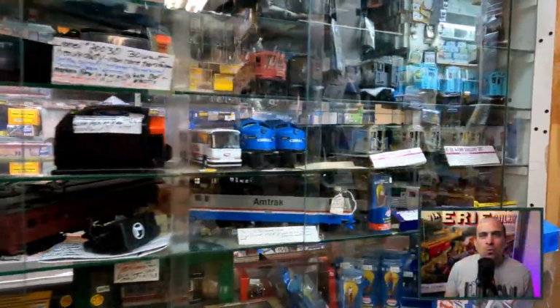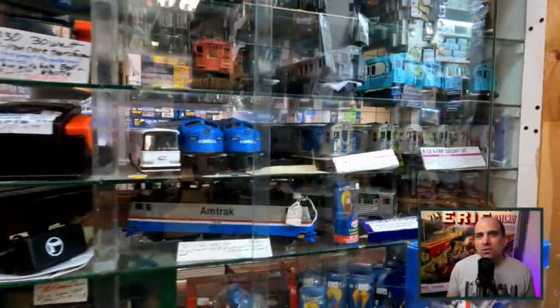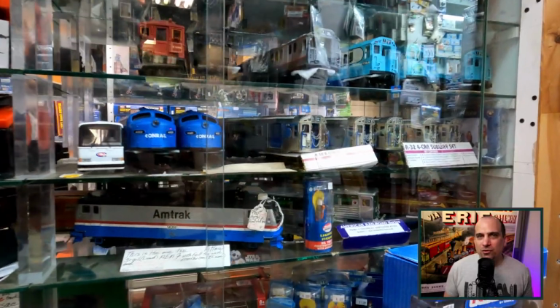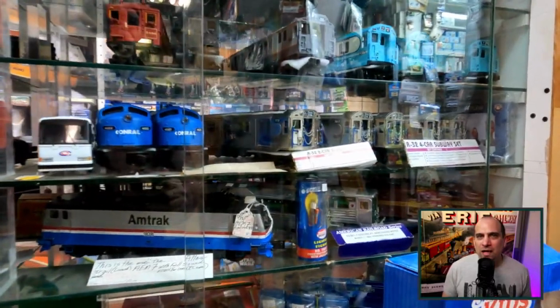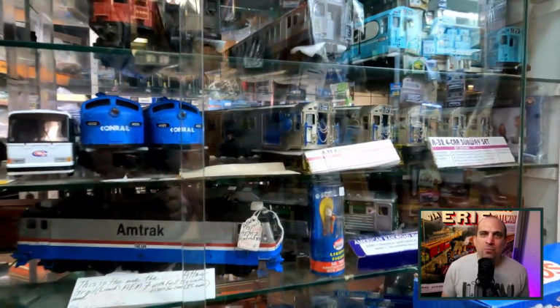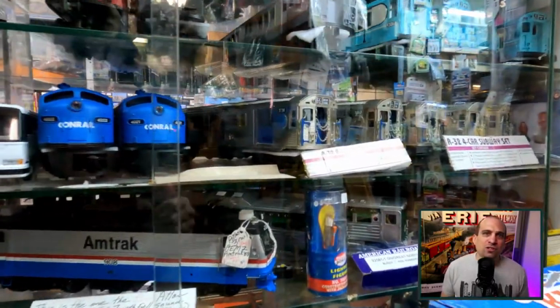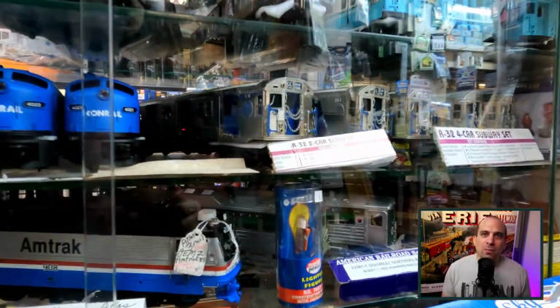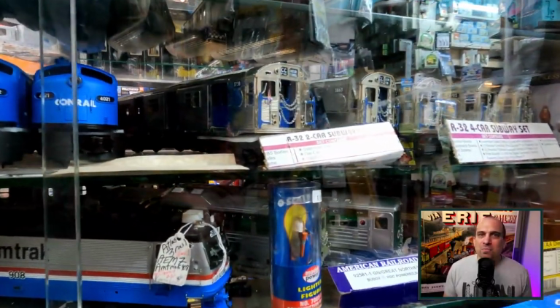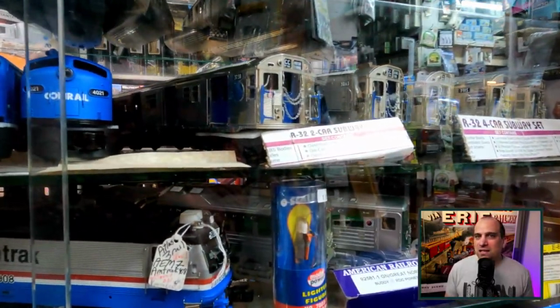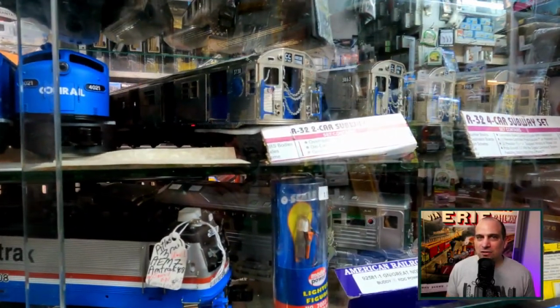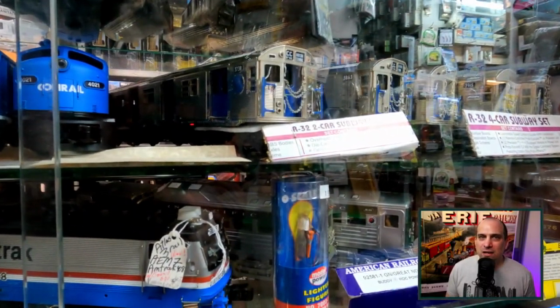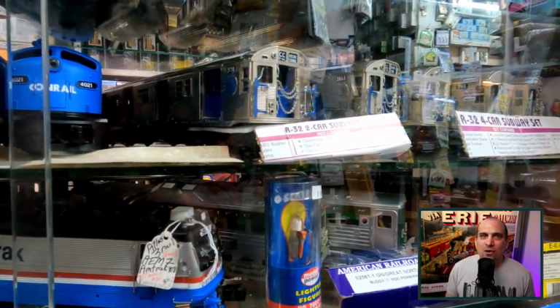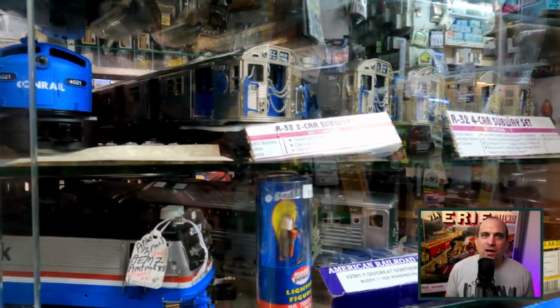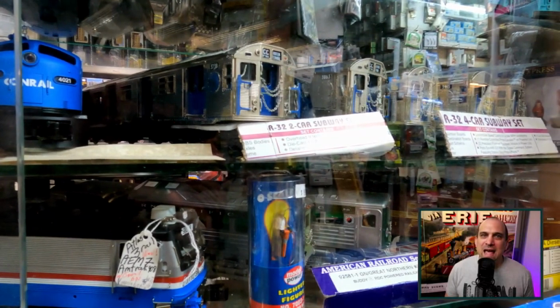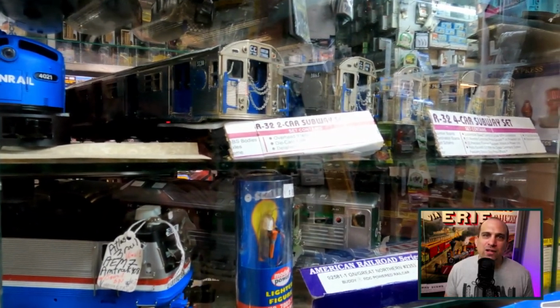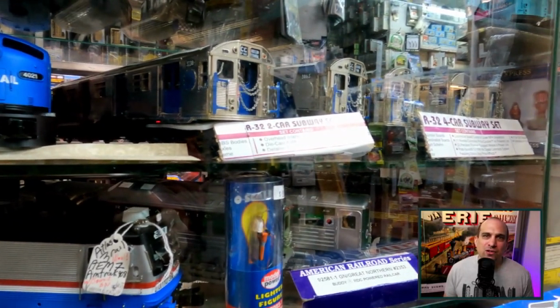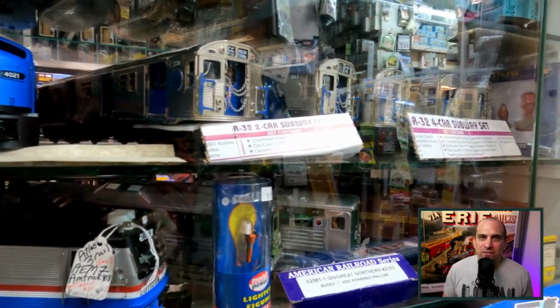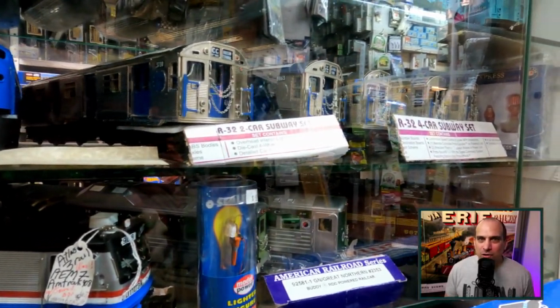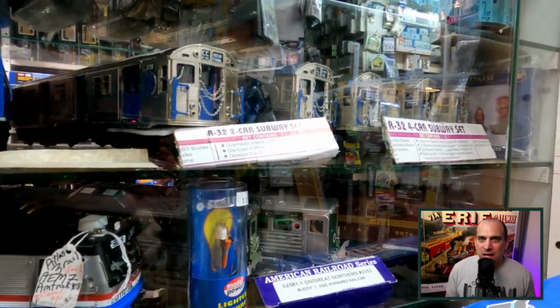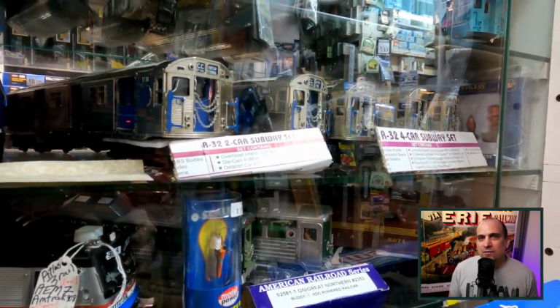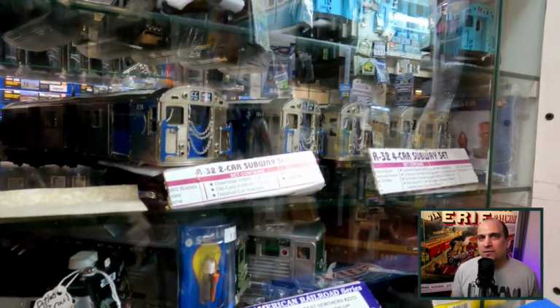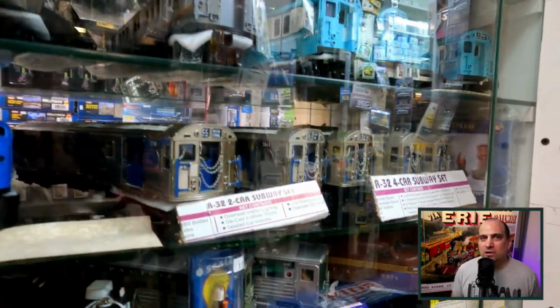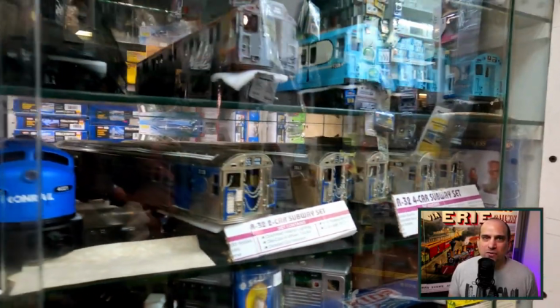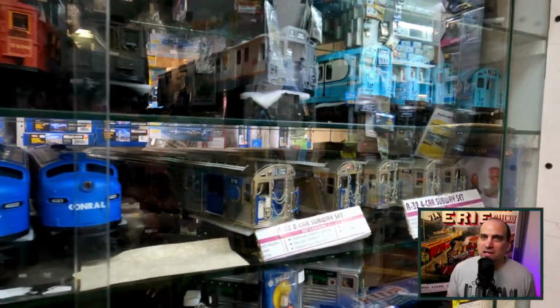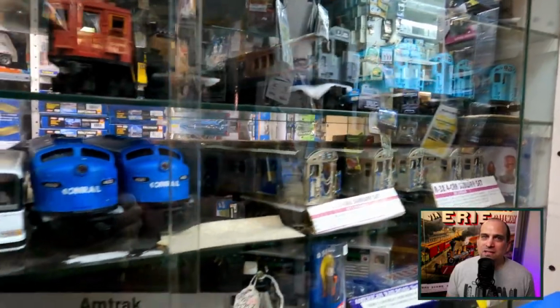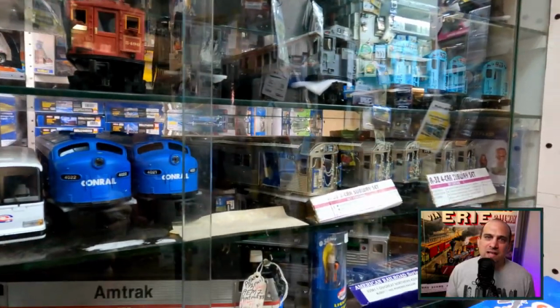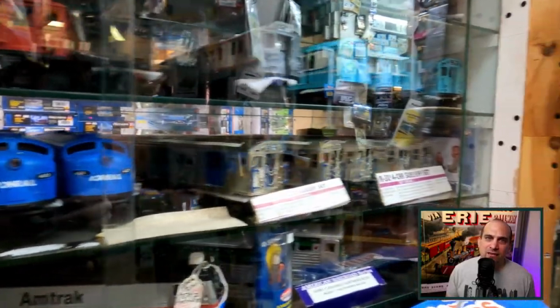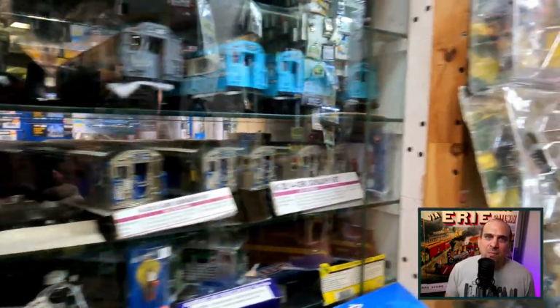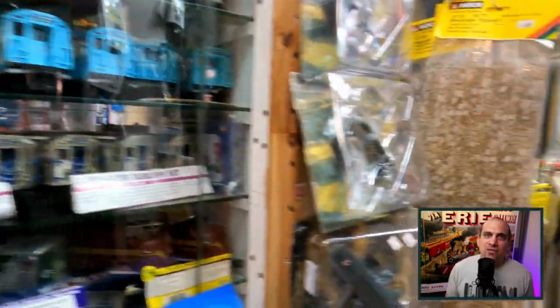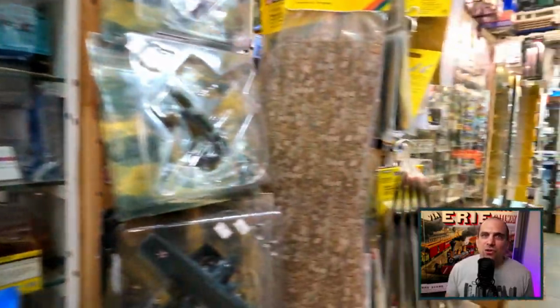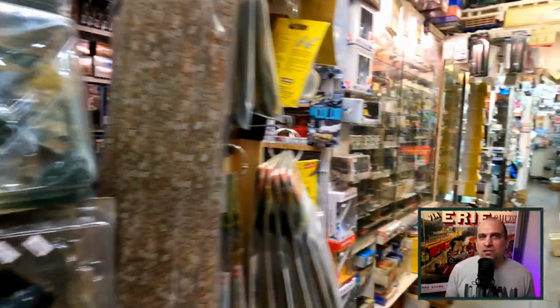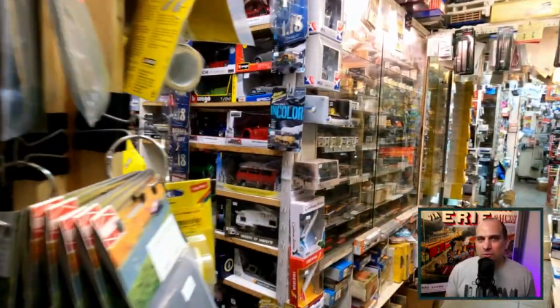While walking around the store, it is important to look up as much as it is to look down. There are products in every nook and cranny of the store. And if you cannot find what you are looking for, it's best to just ask, because there is so much to look through.